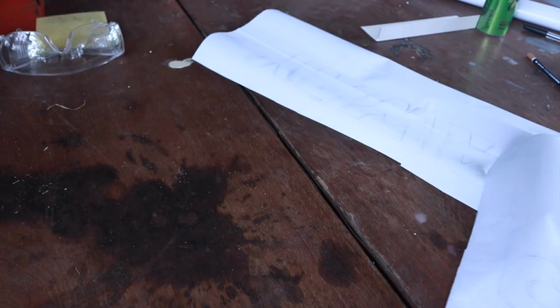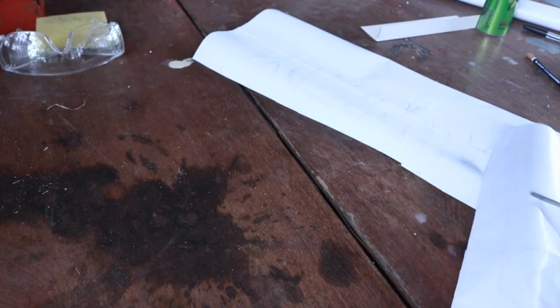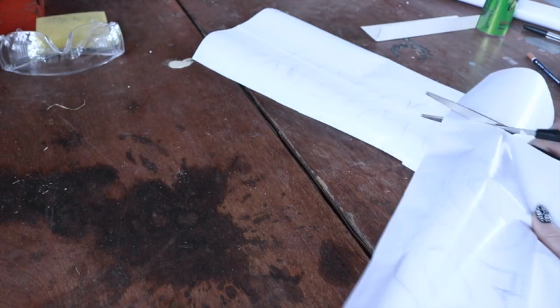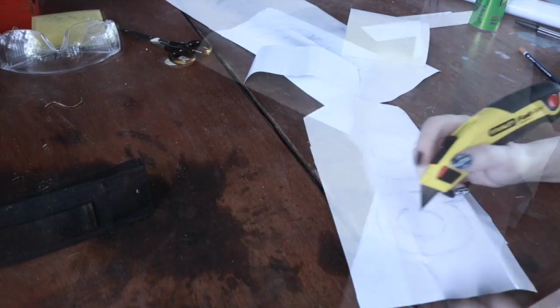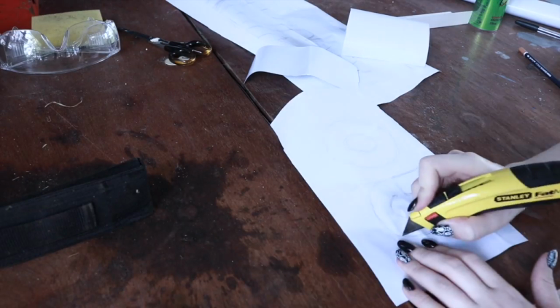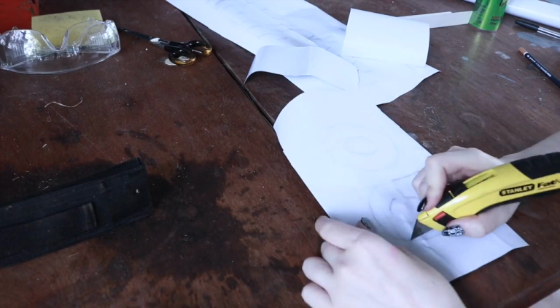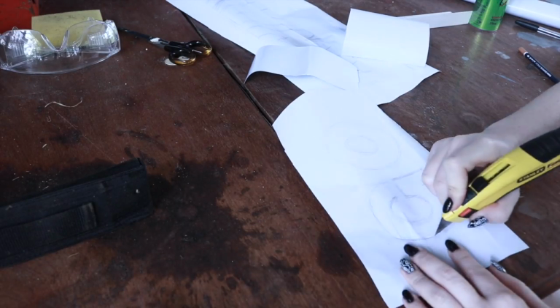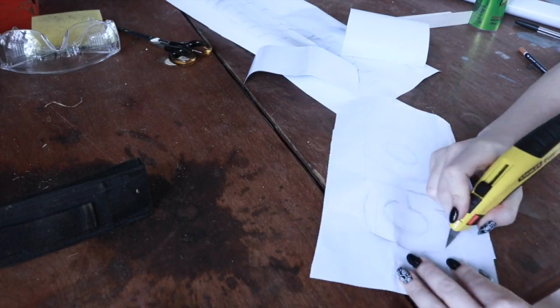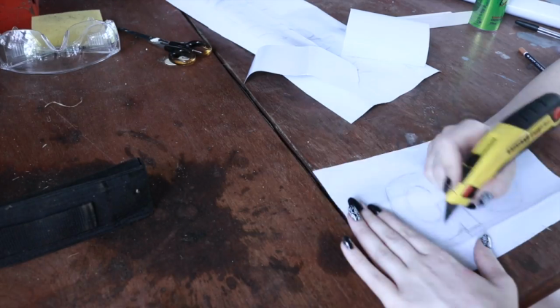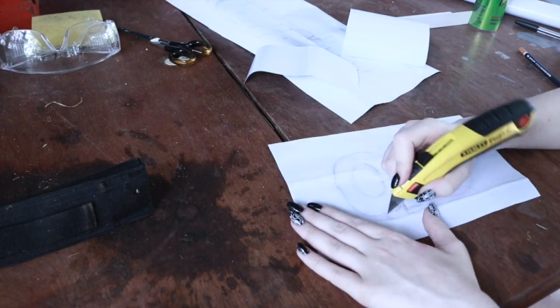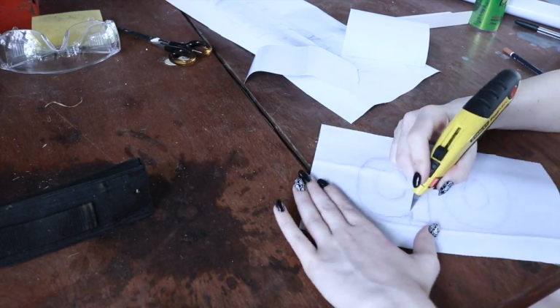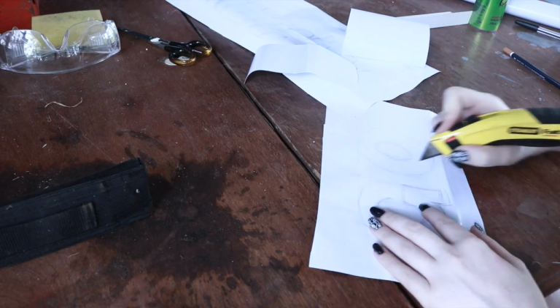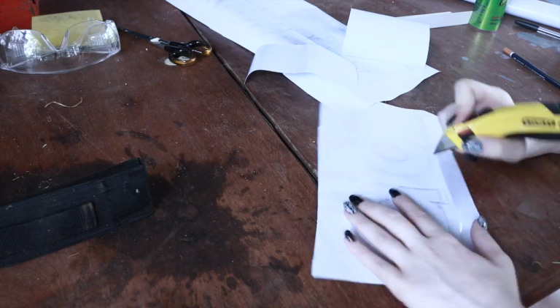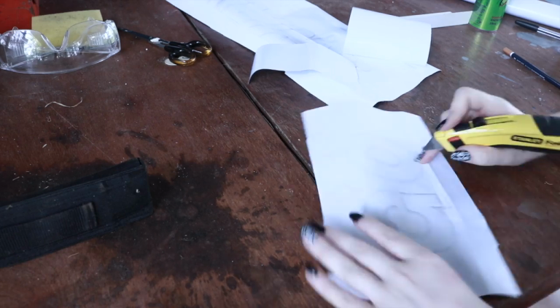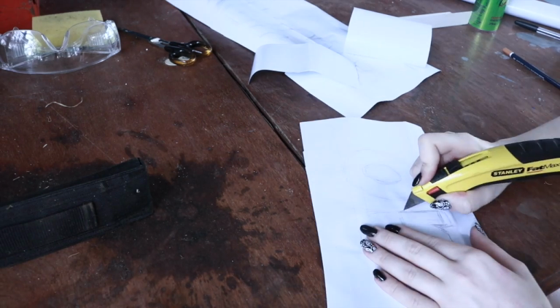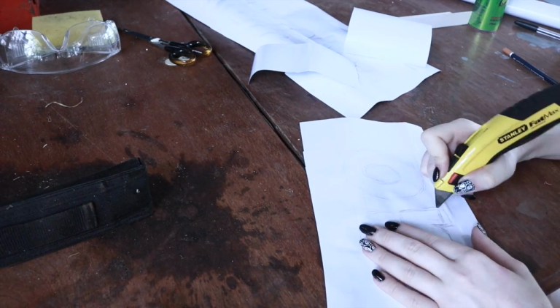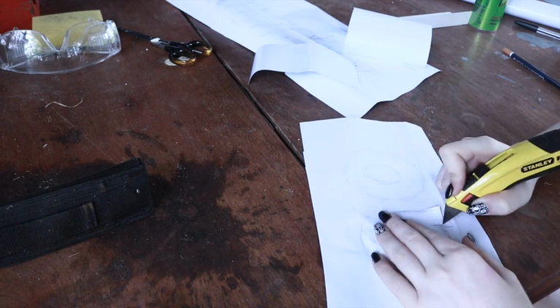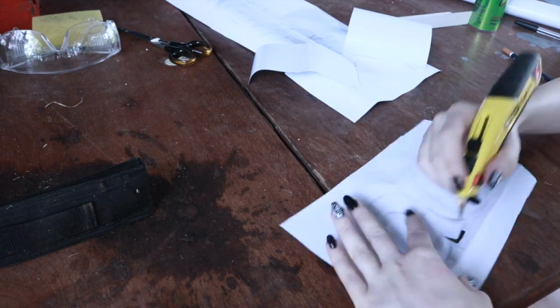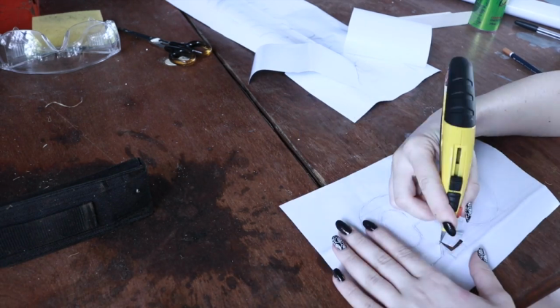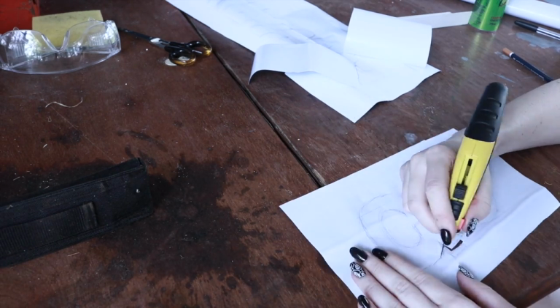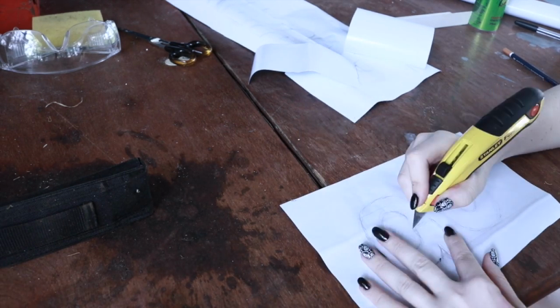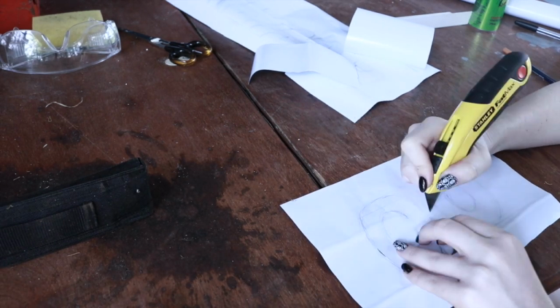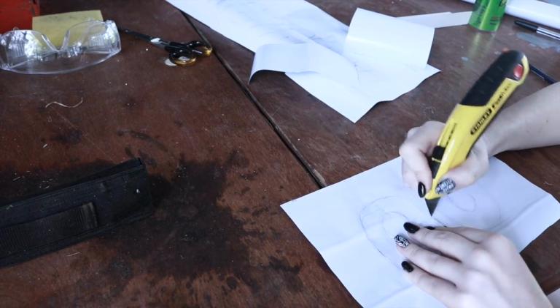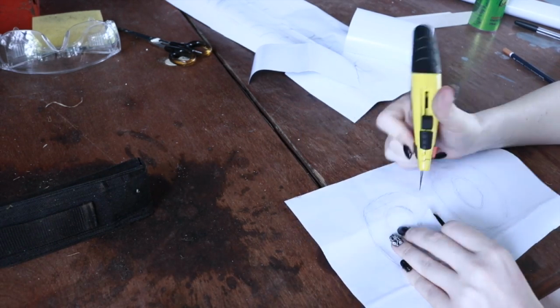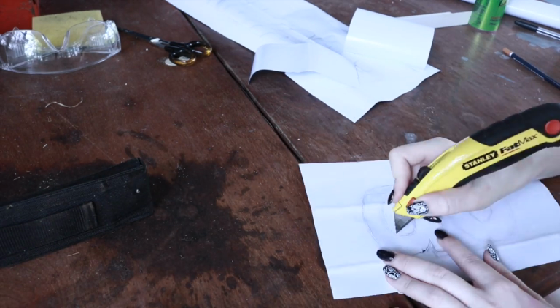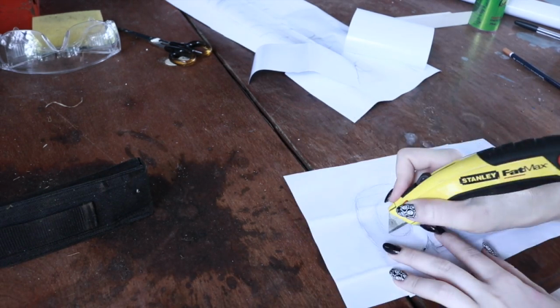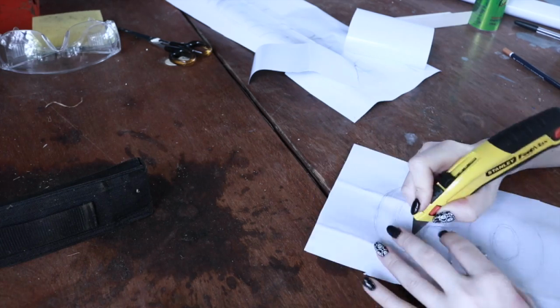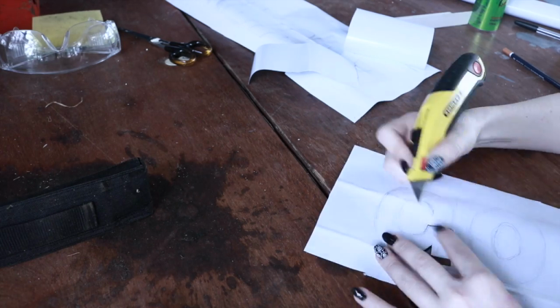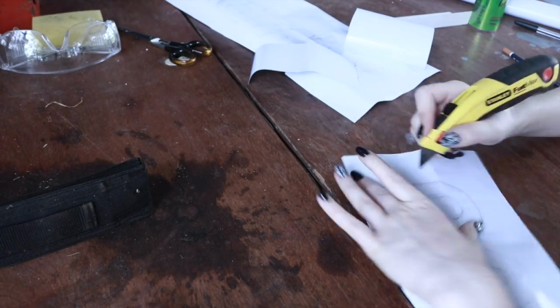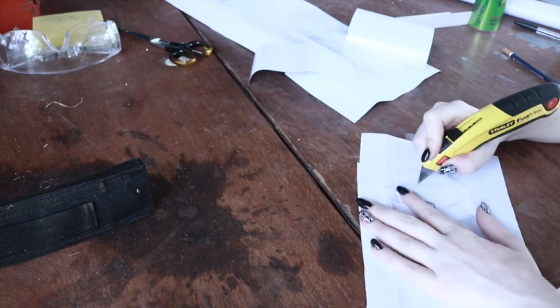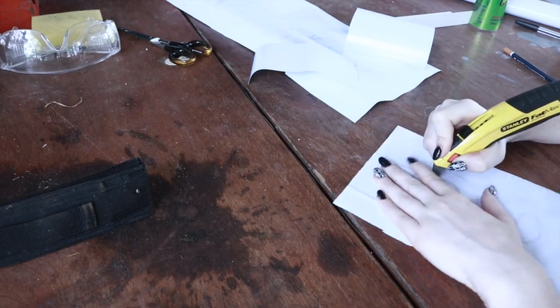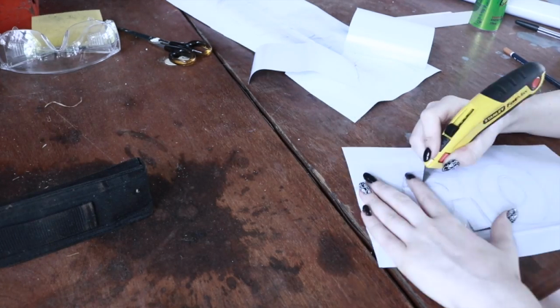Once I have drawn out the basic outline of the letters, I then cut them out with a Stanley knife. Those of you who are in the US also call this an exacto knife.